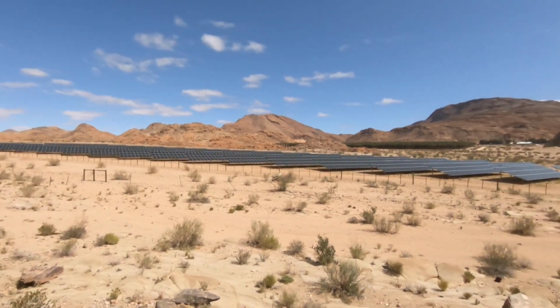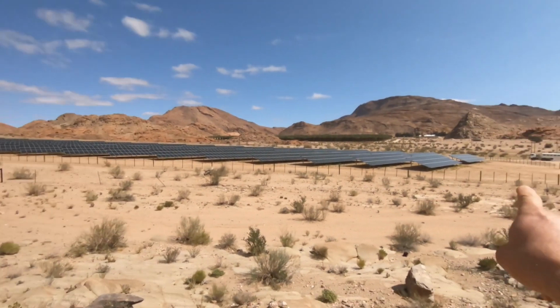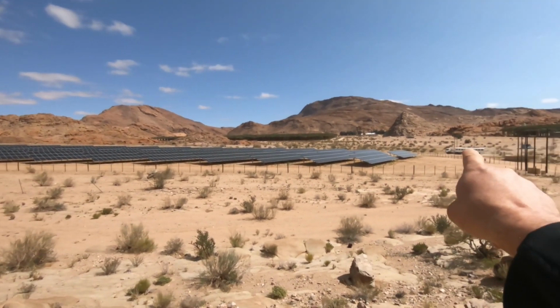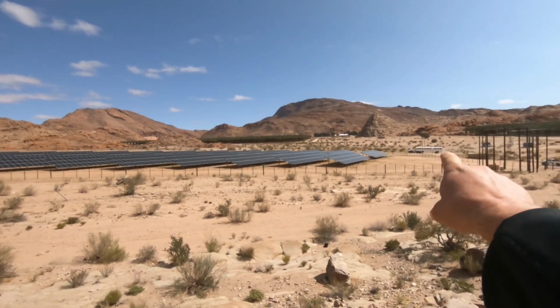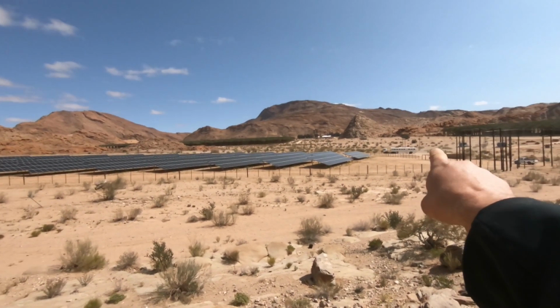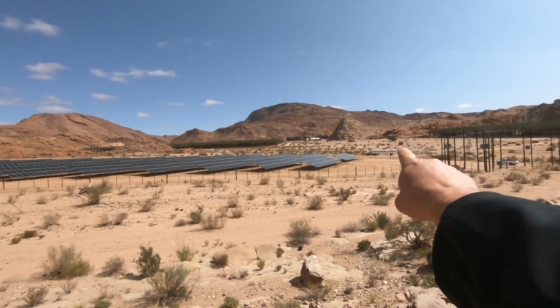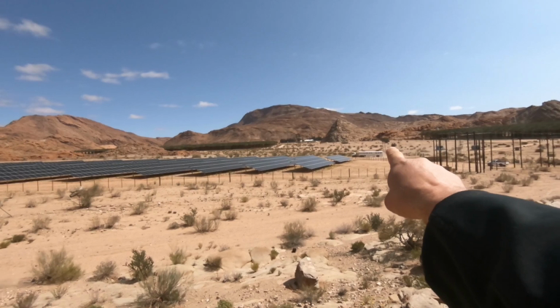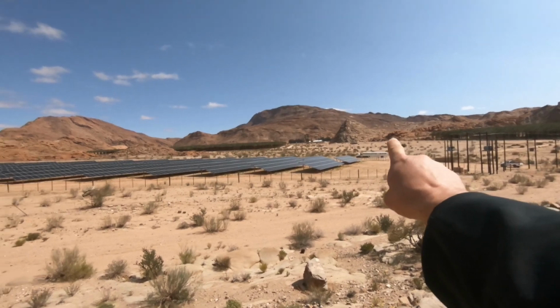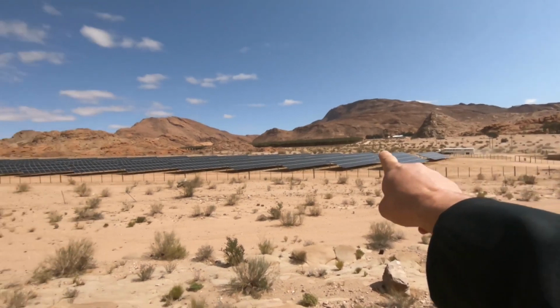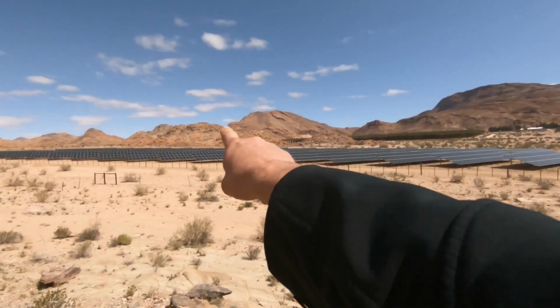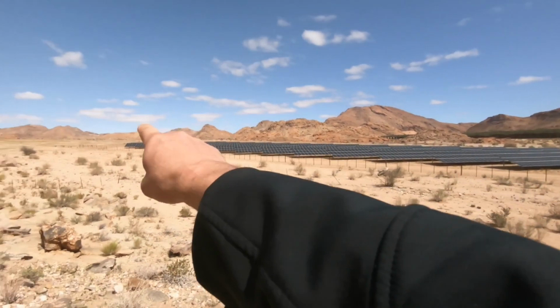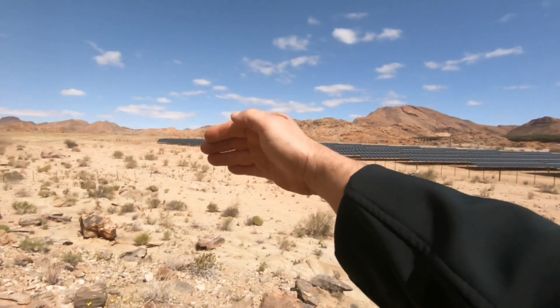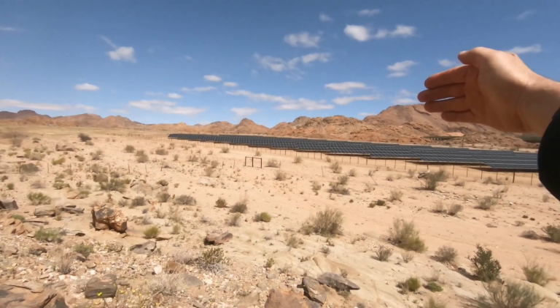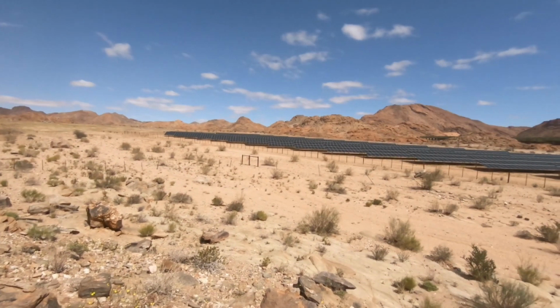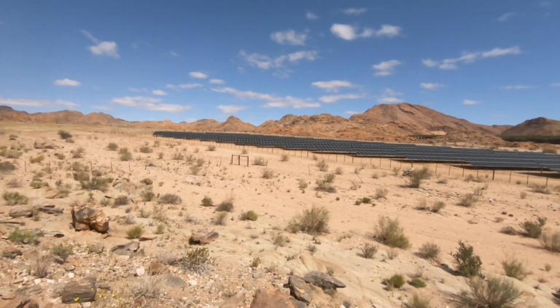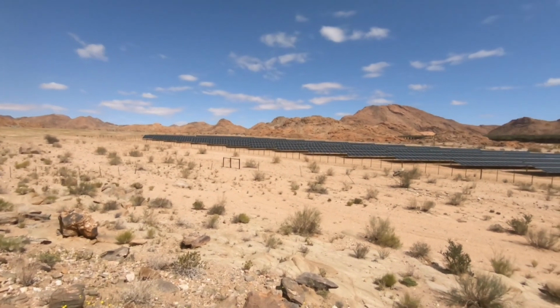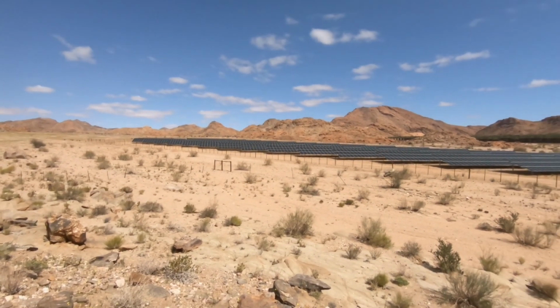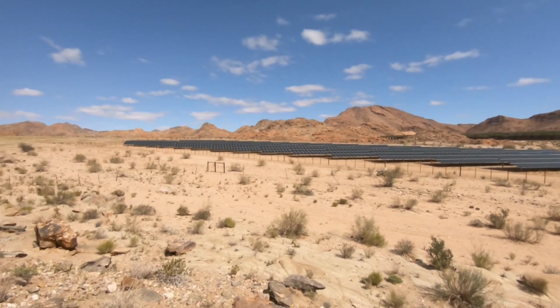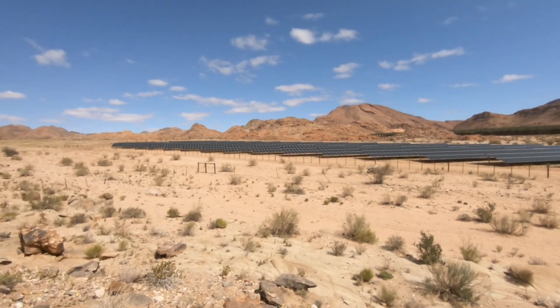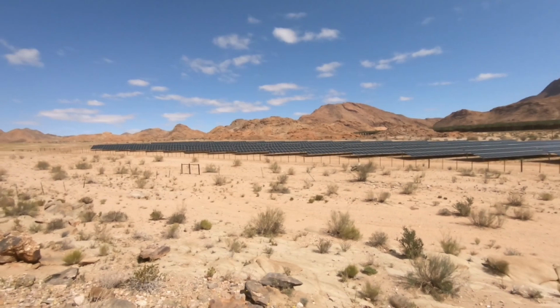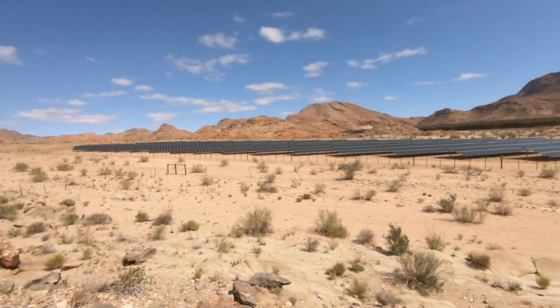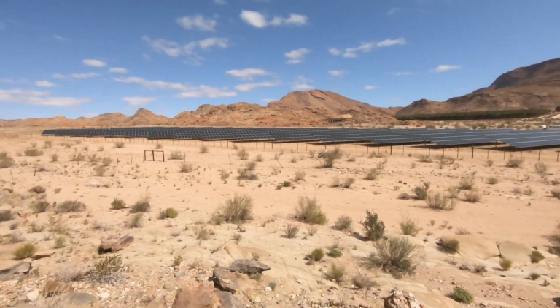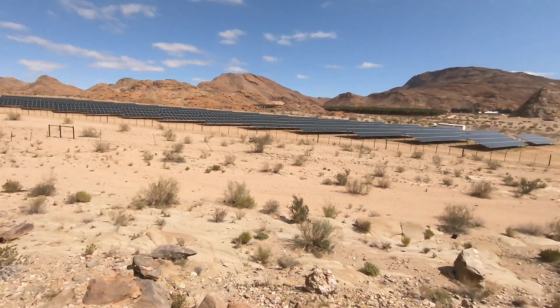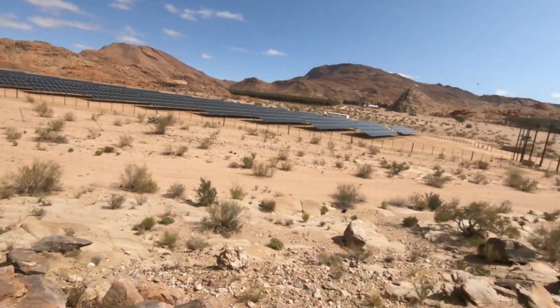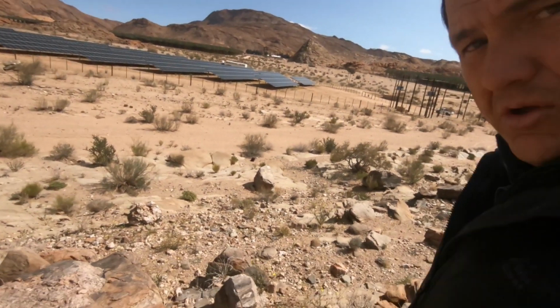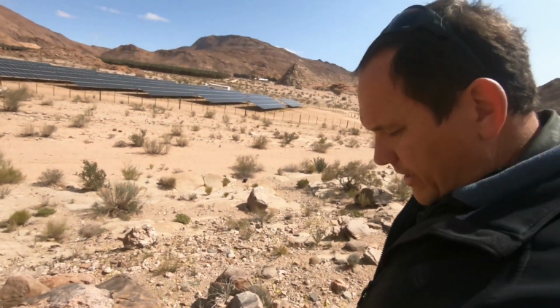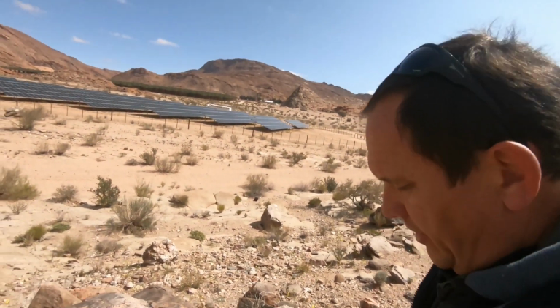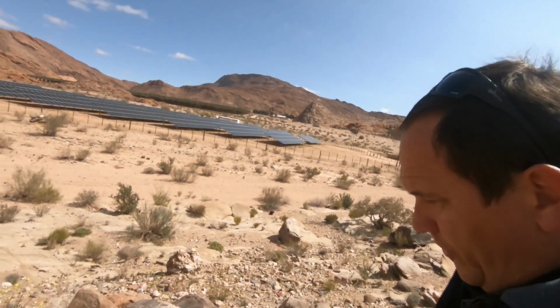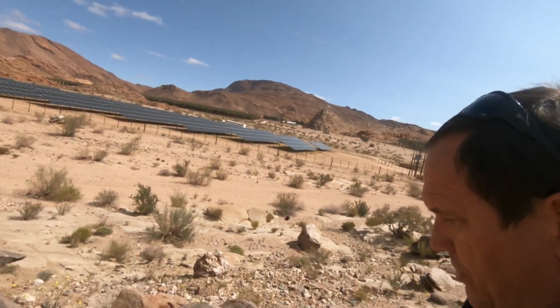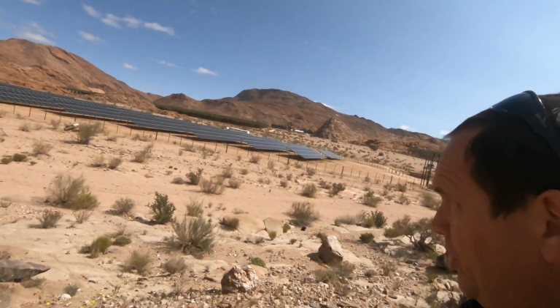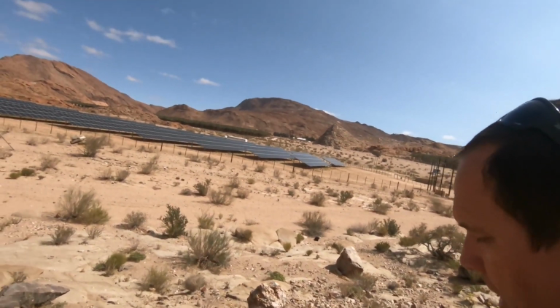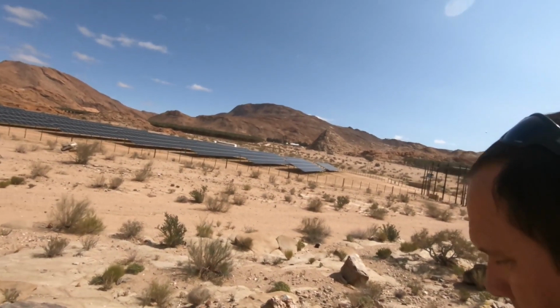It's about one hectare — about 200 meters in length and about 50 meters wide — giving a total area of about one hectare of solar panels.